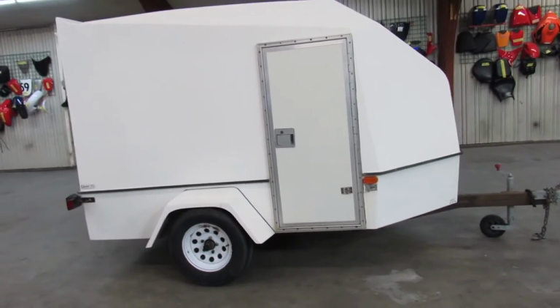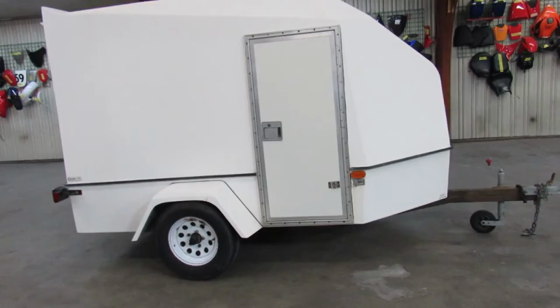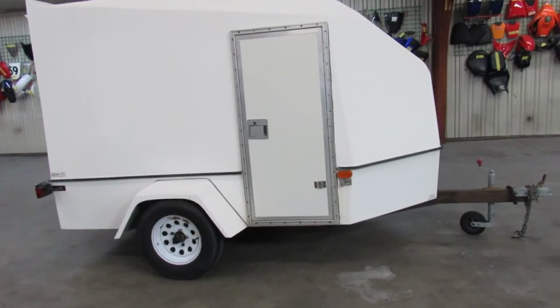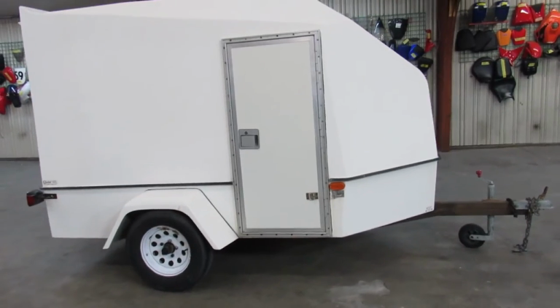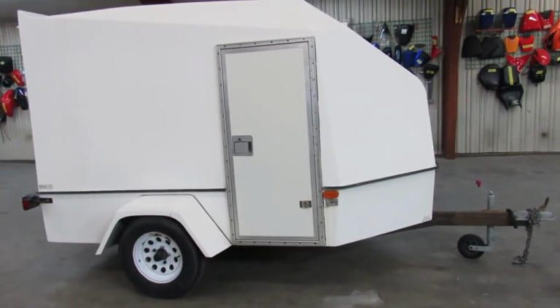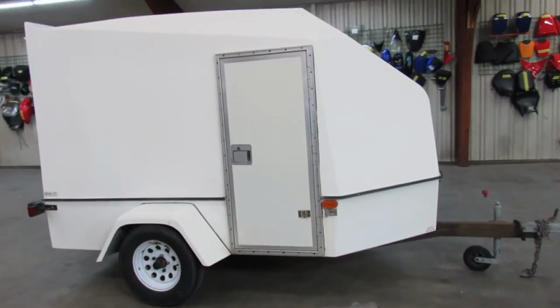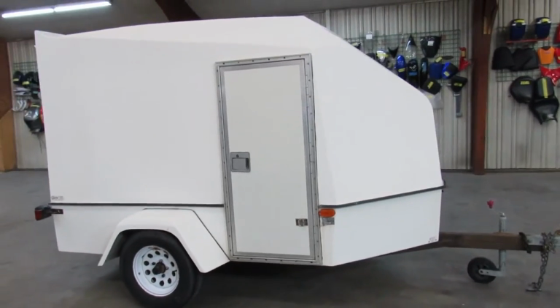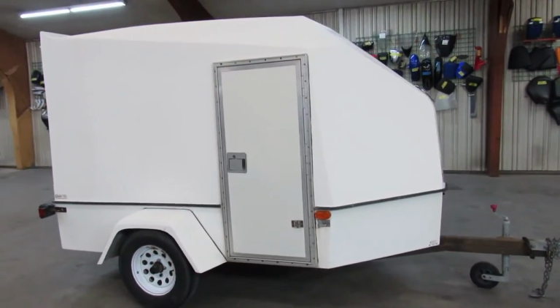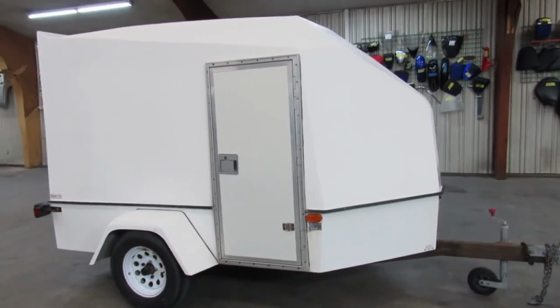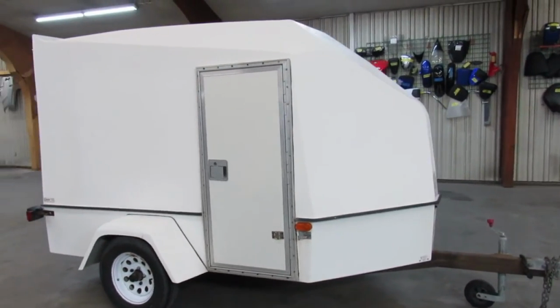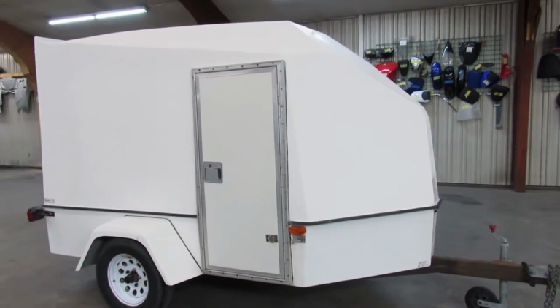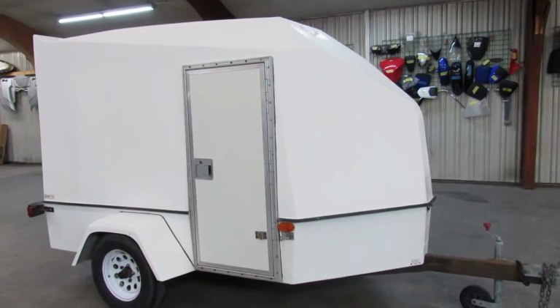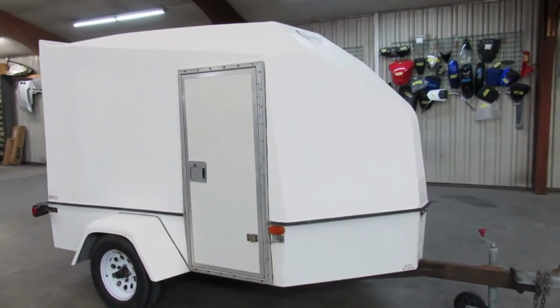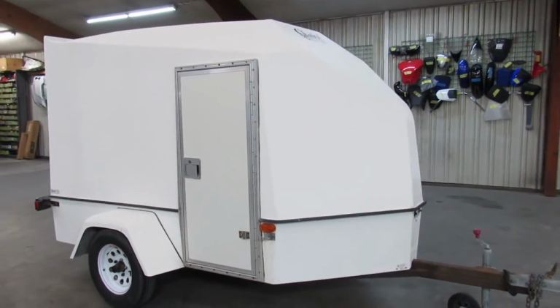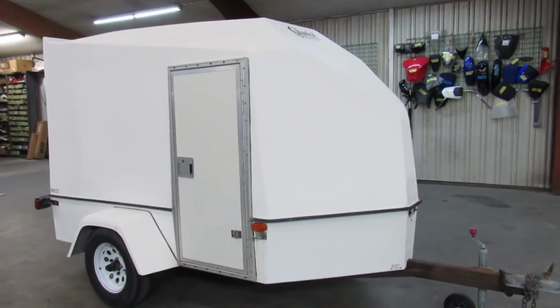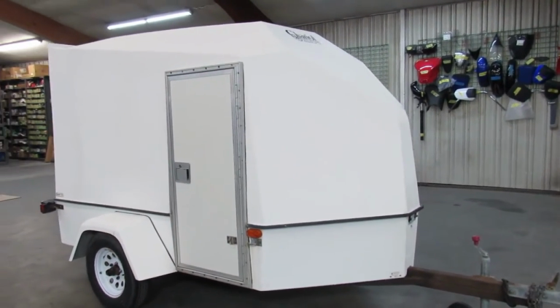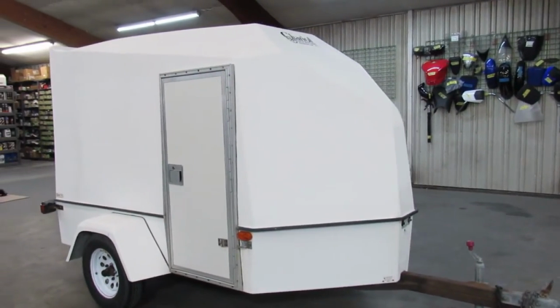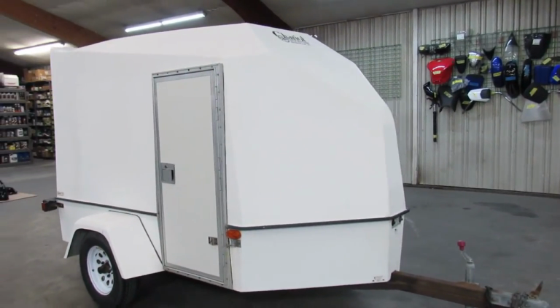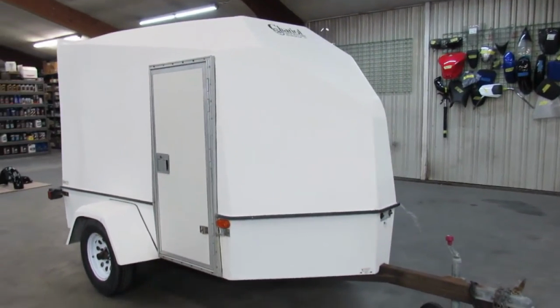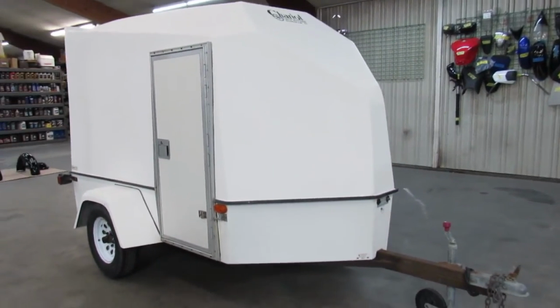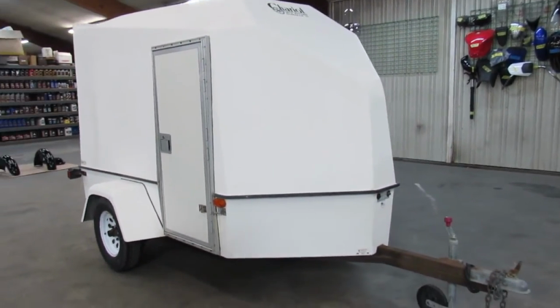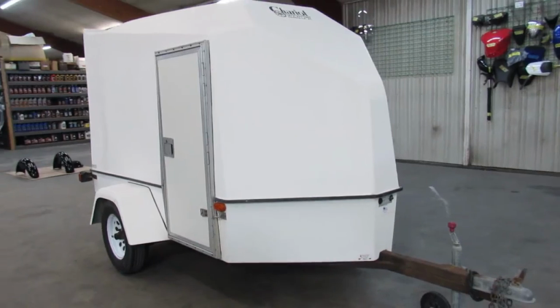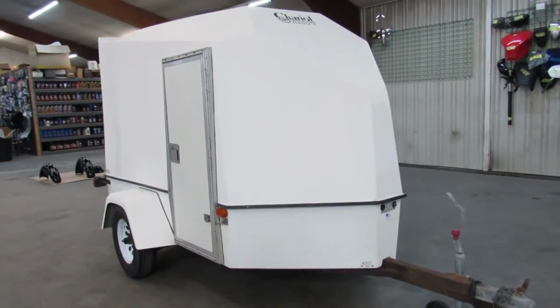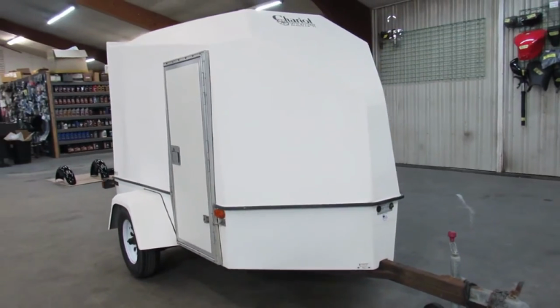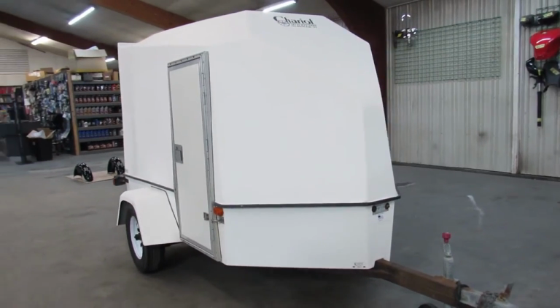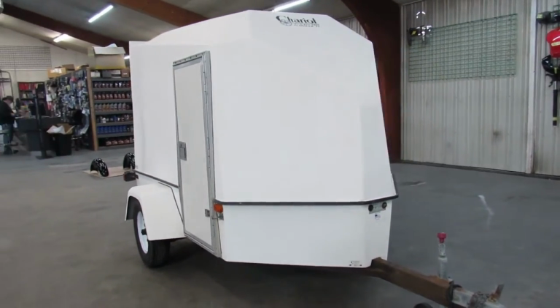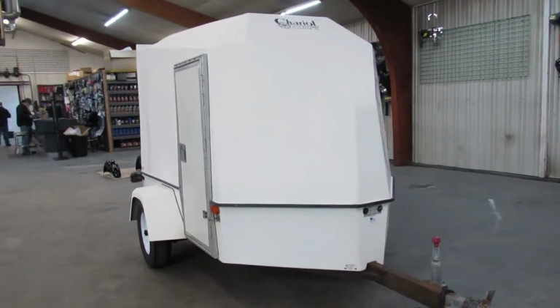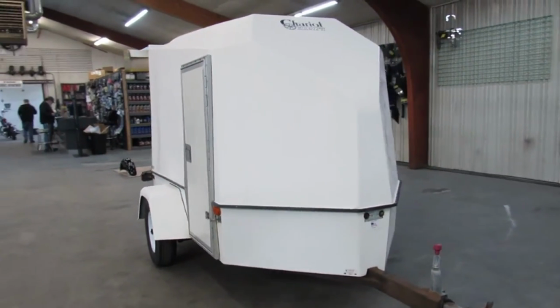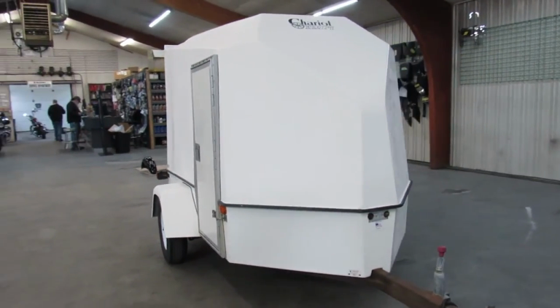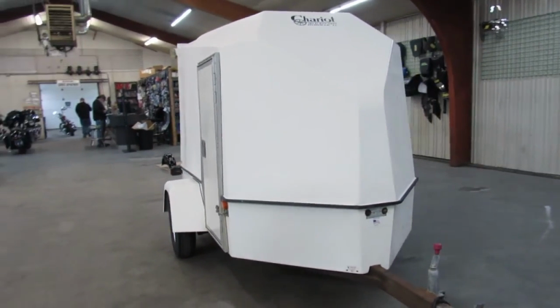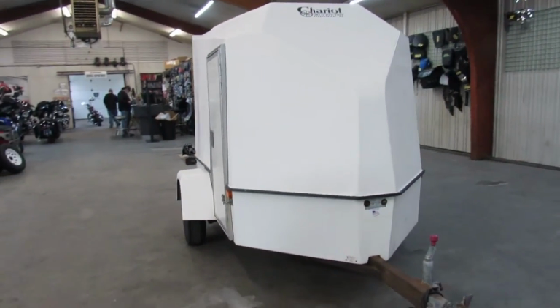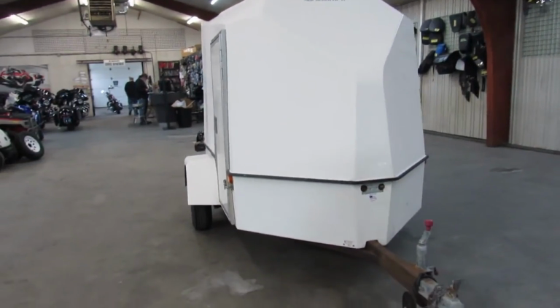Hey guys, ApprovalPowersports.com here. Got a little enclosed trailer for sale. This thing is super clean inside and out.